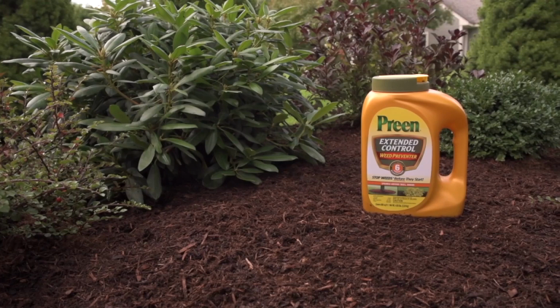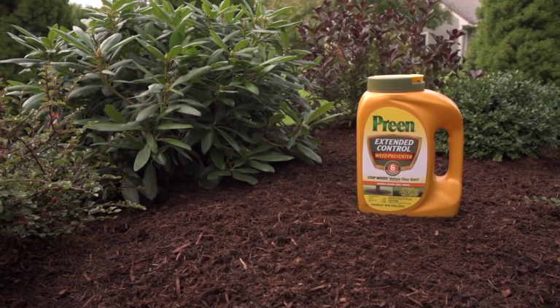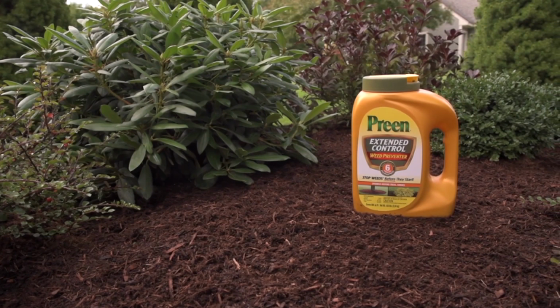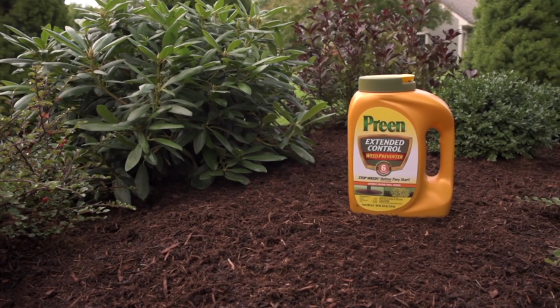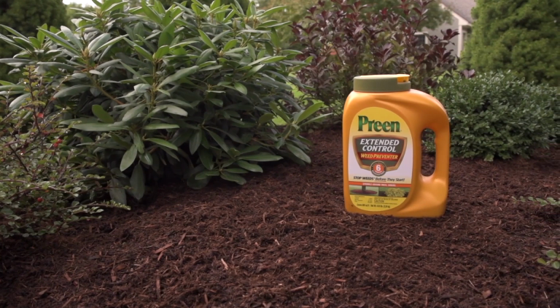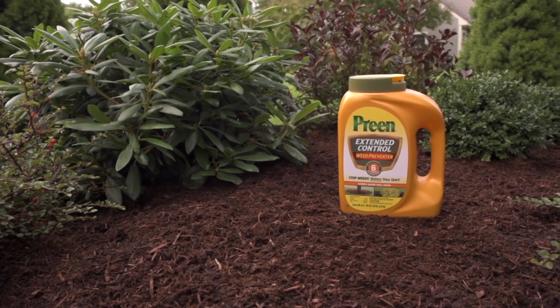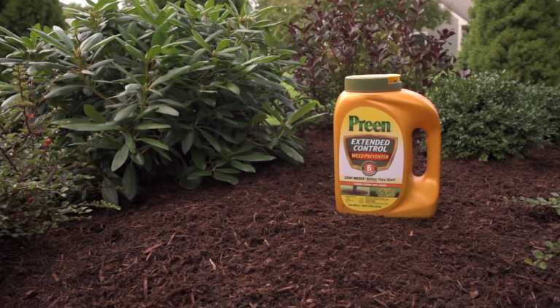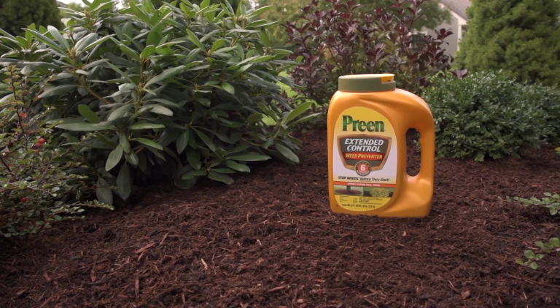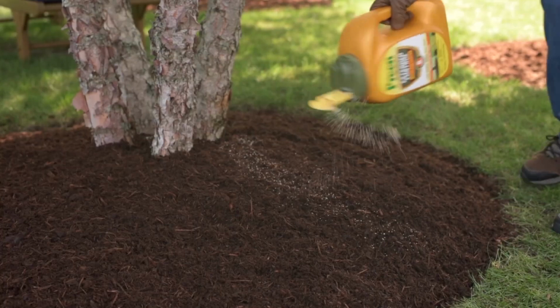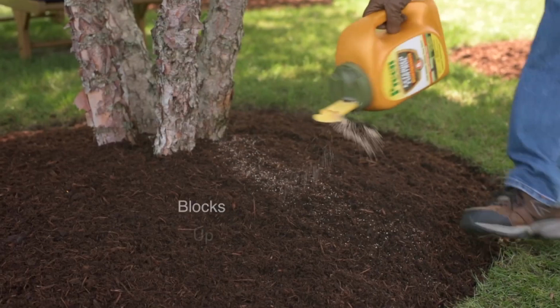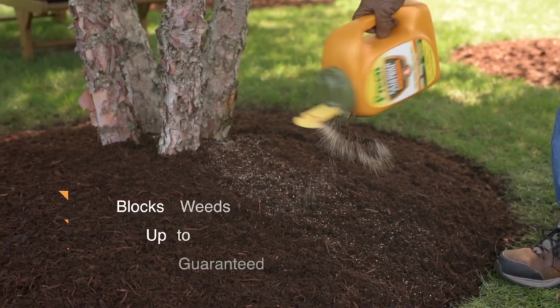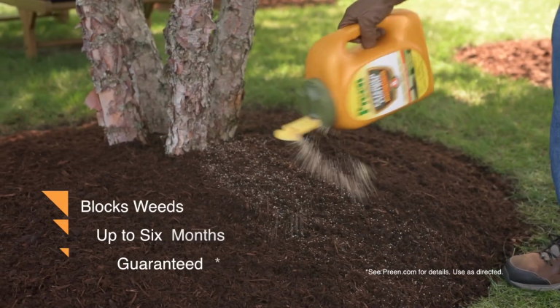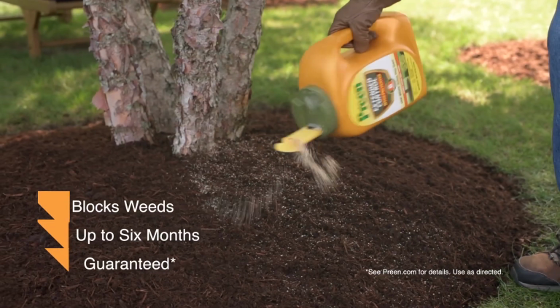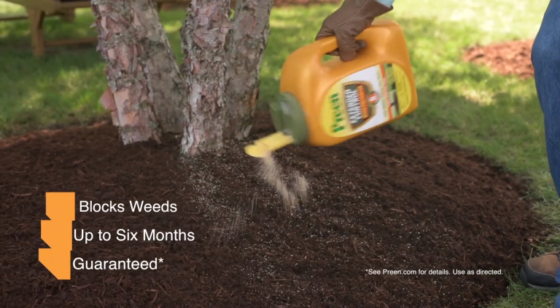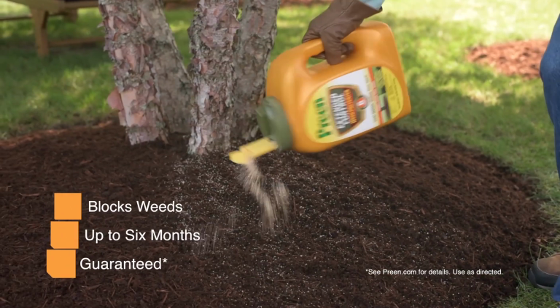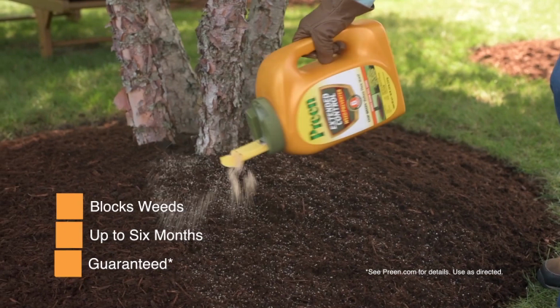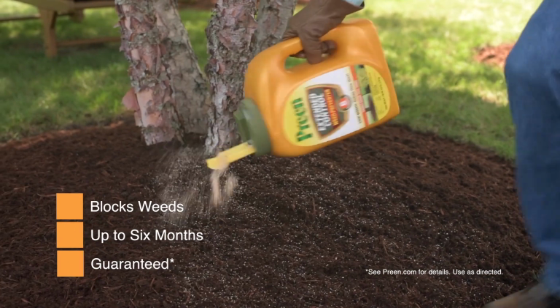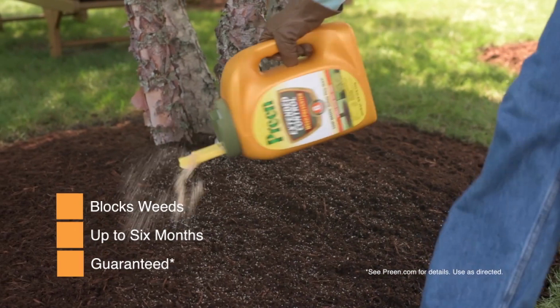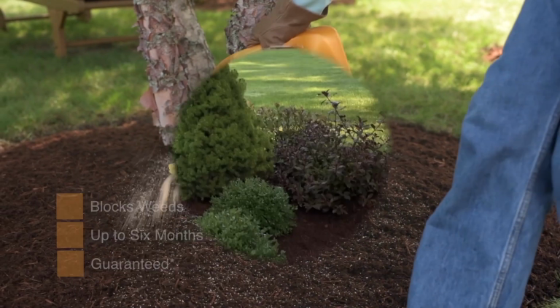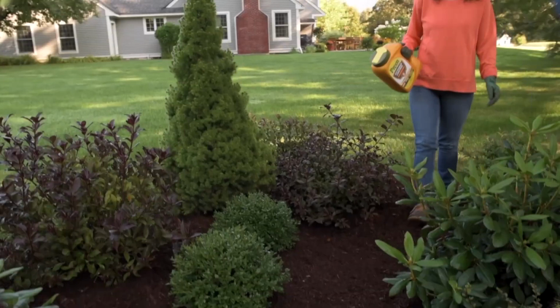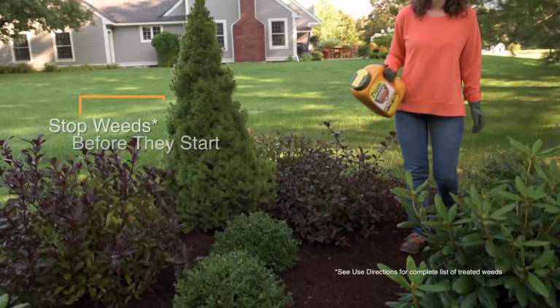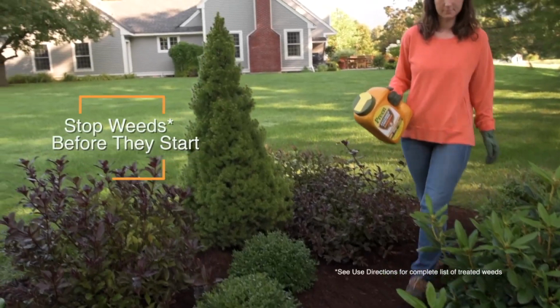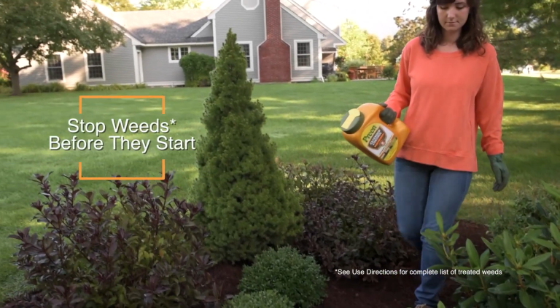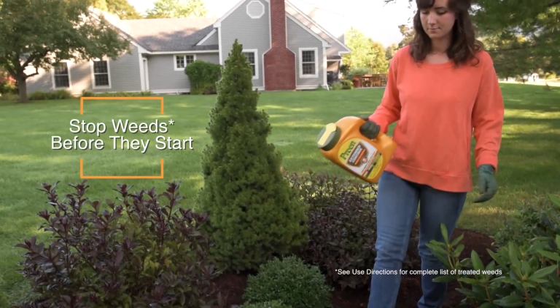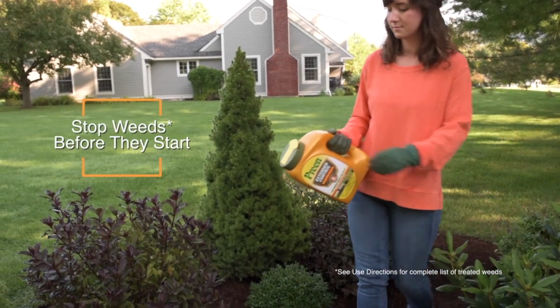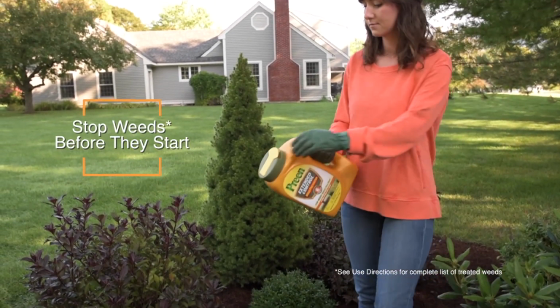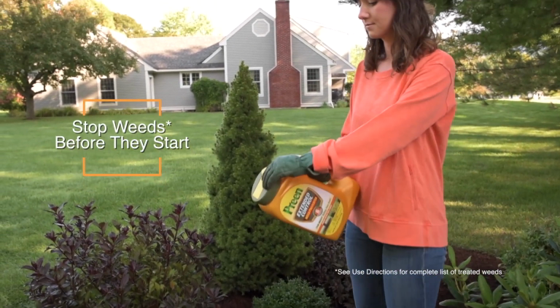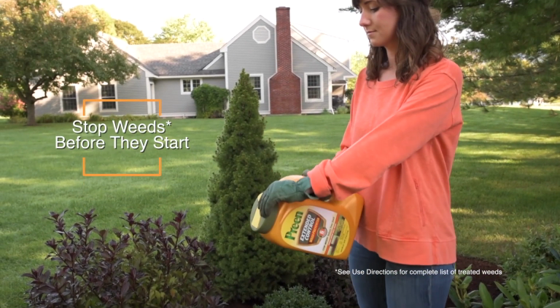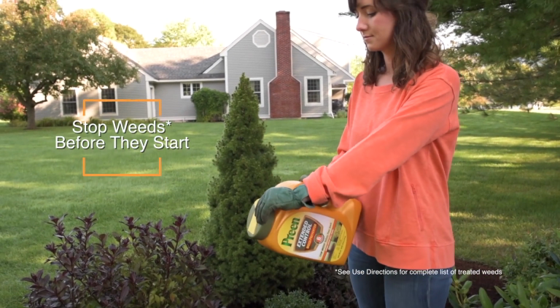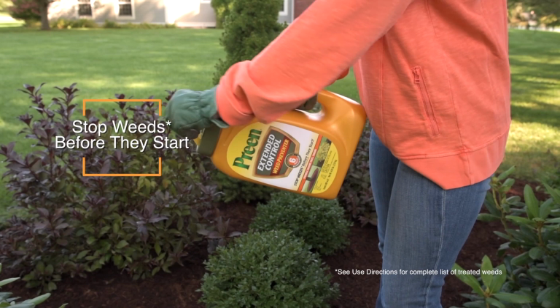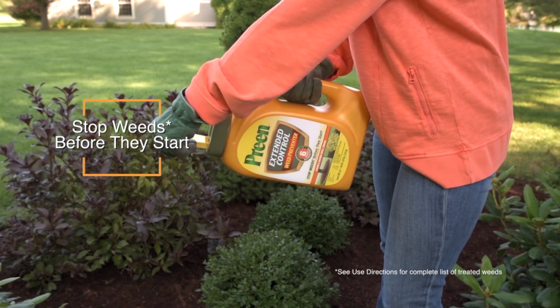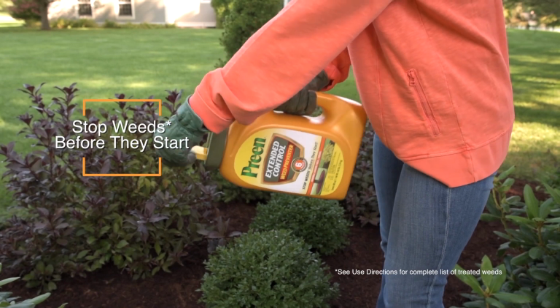Preen Extended Control Weed Preventer. One application blocks weeds for up to six months, guaranteed. Preen Extended Control Weed Preventer doesn't kill weeds — it's a weed preventer.